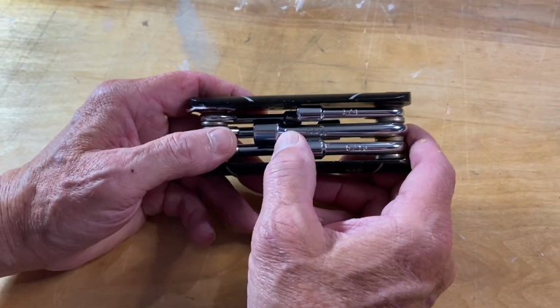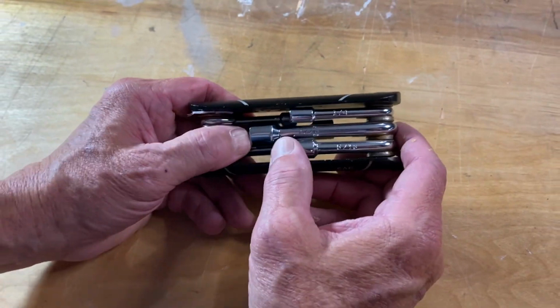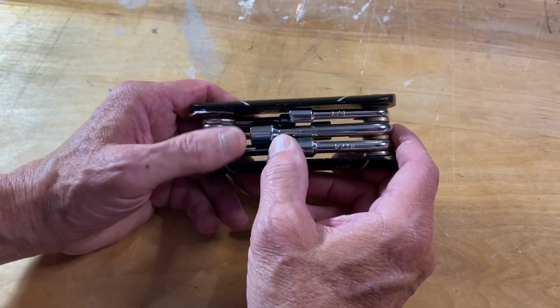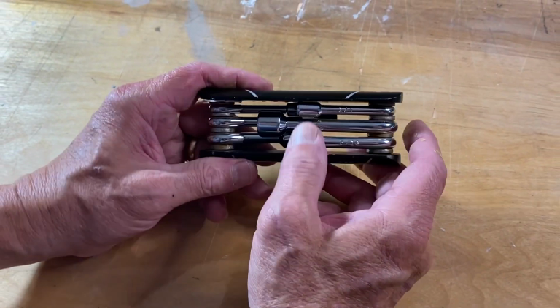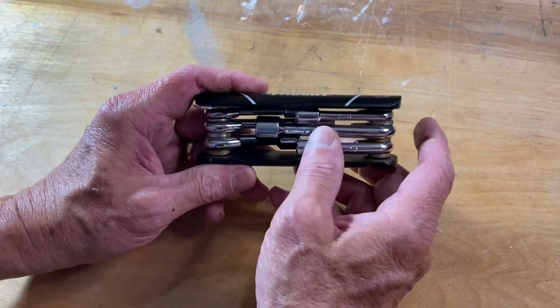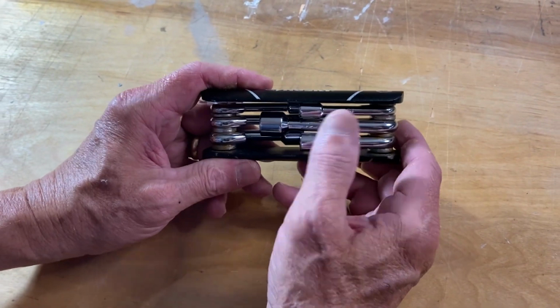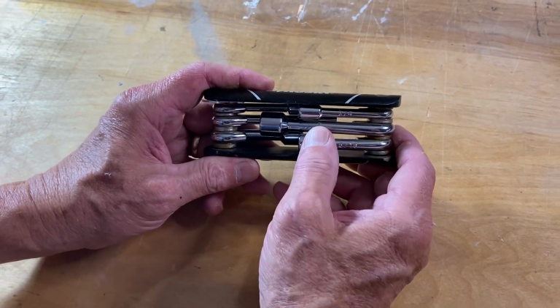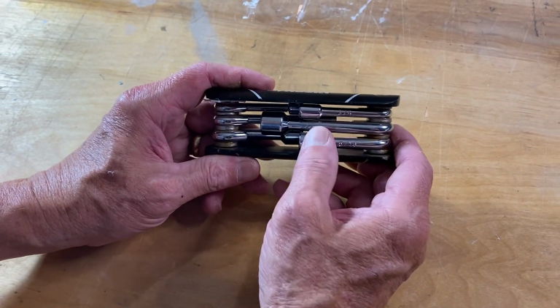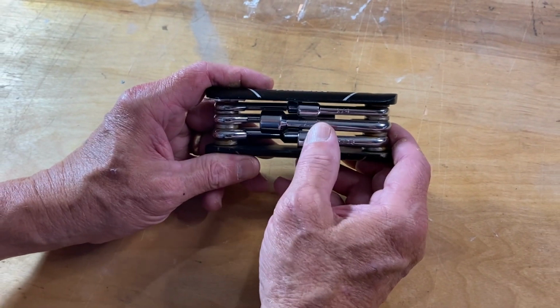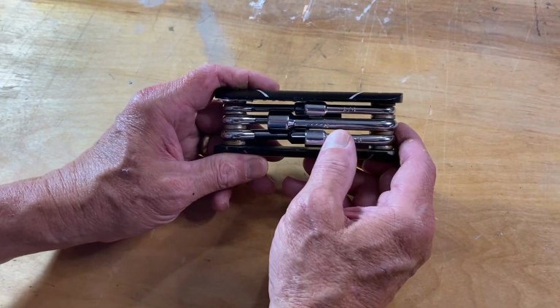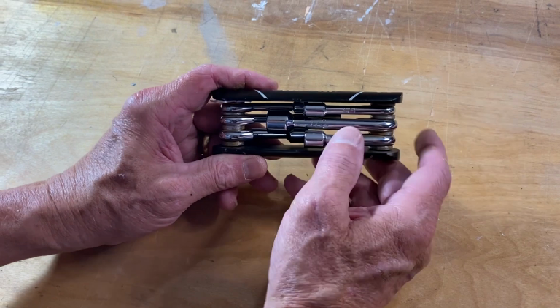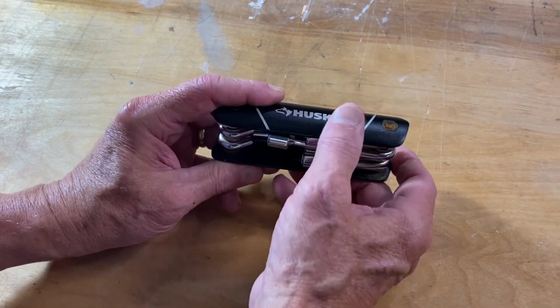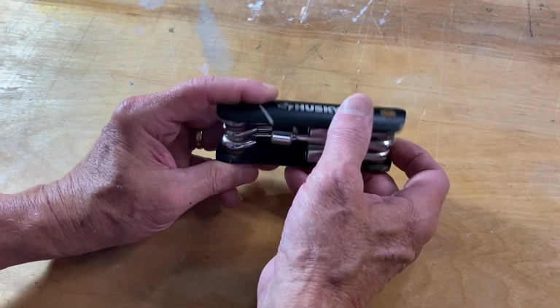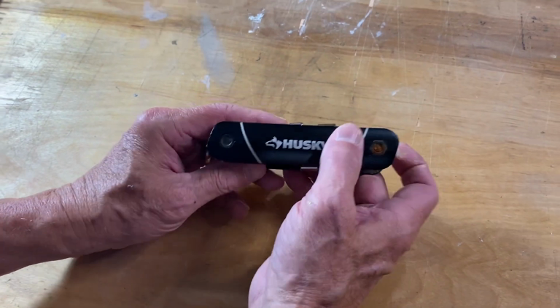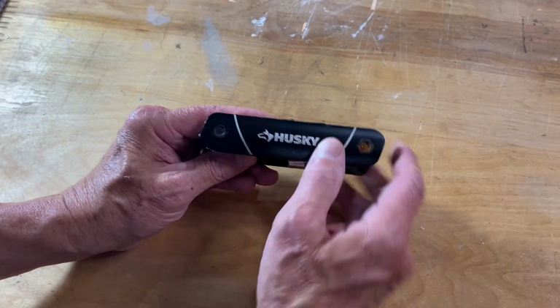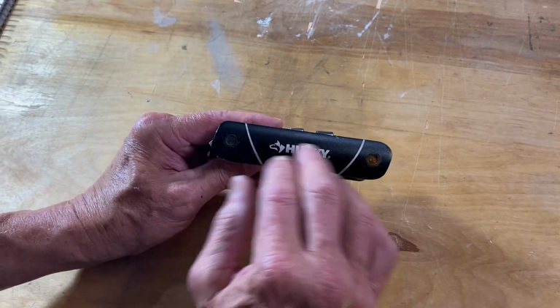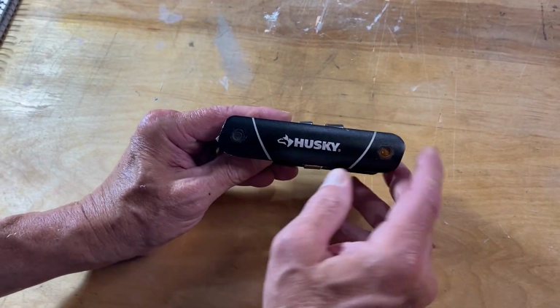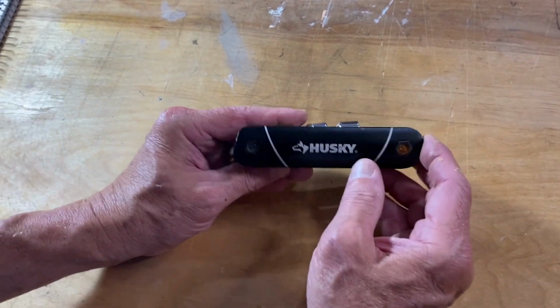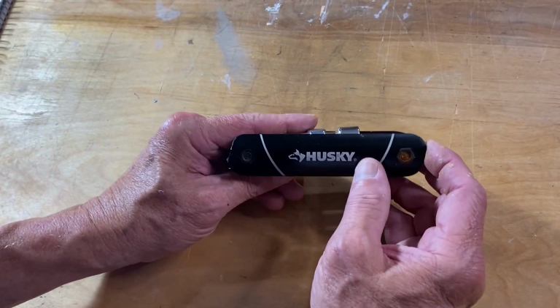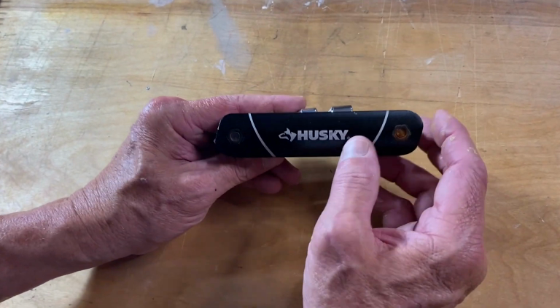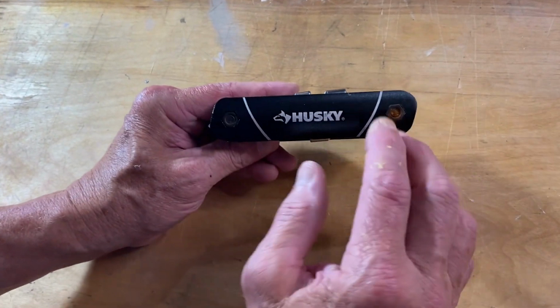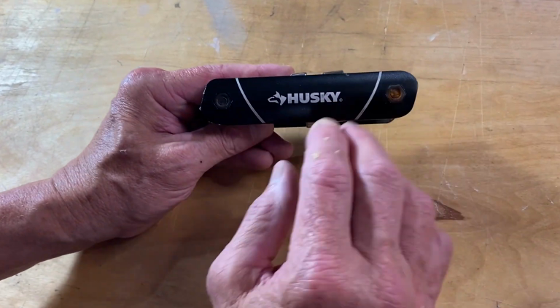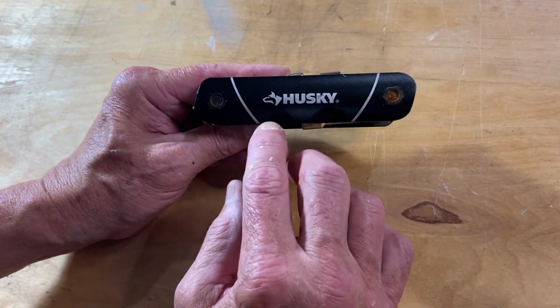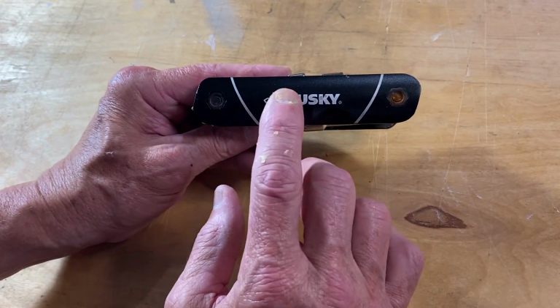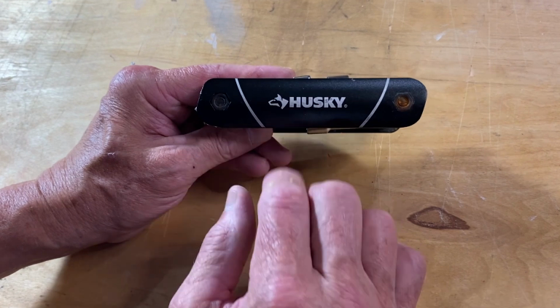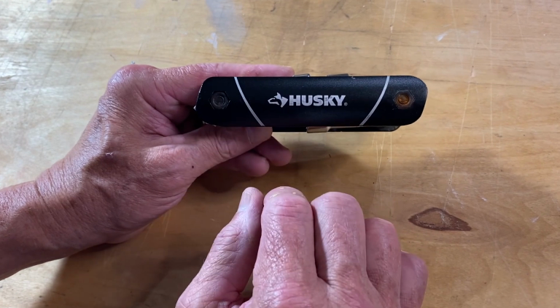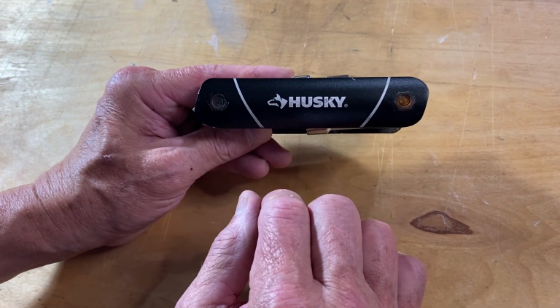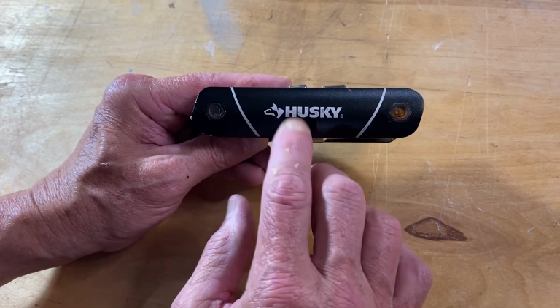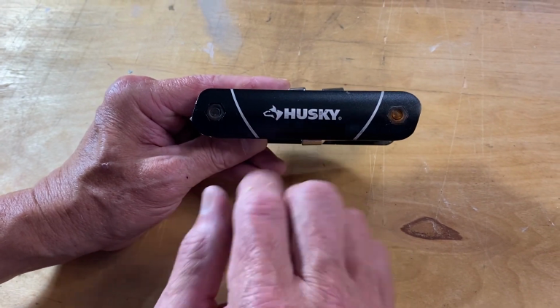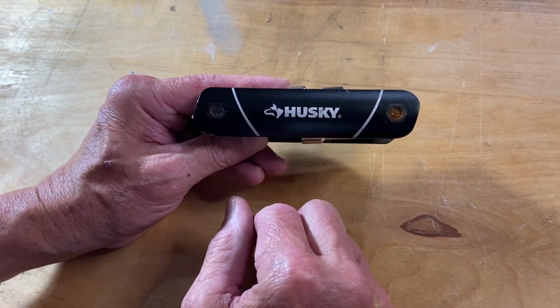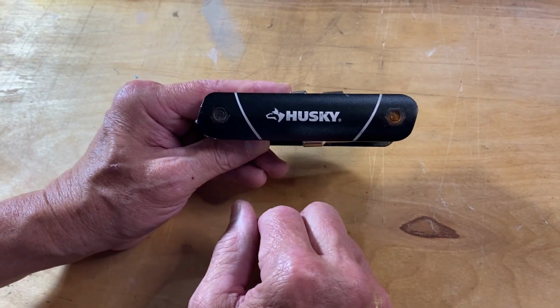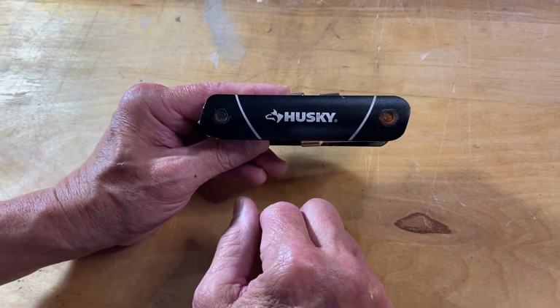So it's standard, but I still use one of these quite a bit. And if it fails for any reason — anything breaks on it, cracks — you can return it and have it replaced, which I think is a great feature.